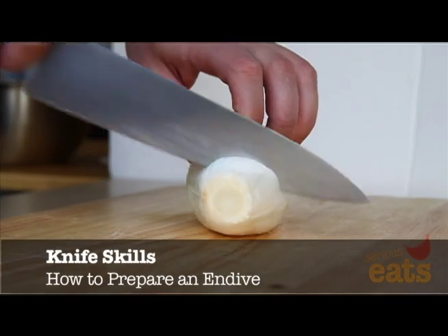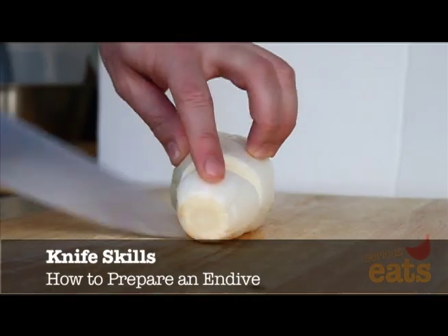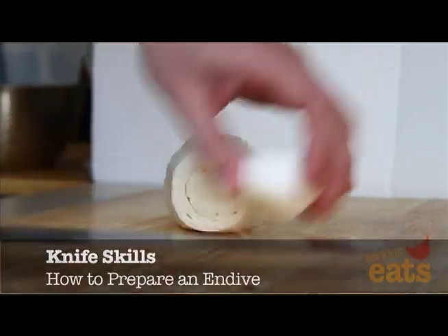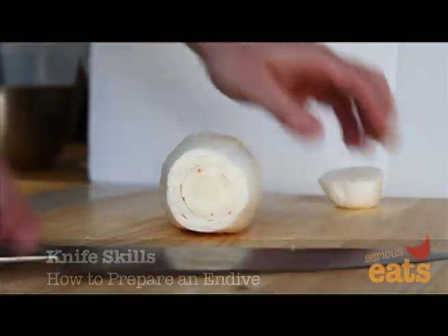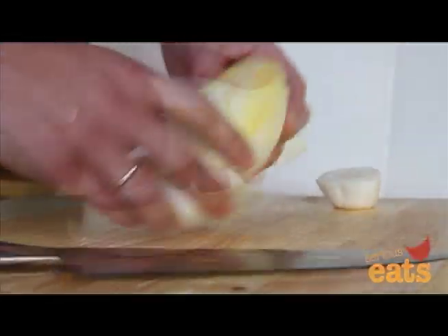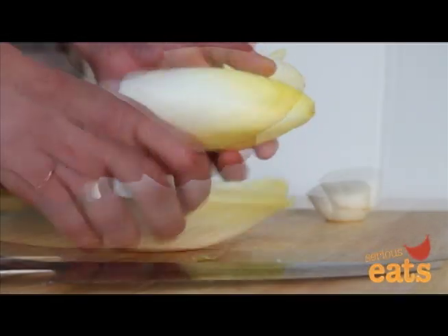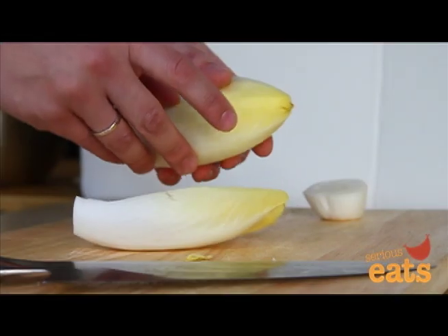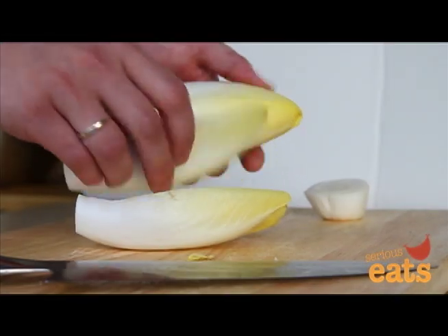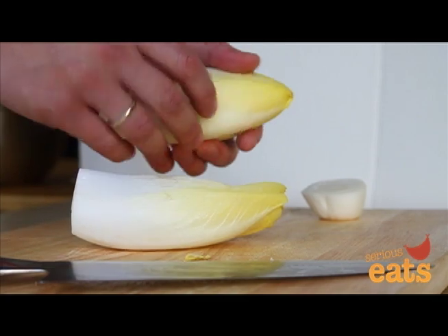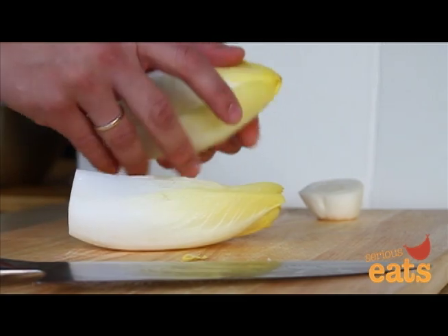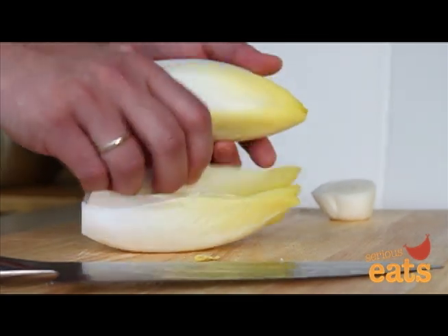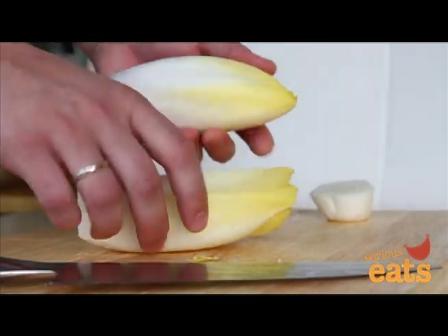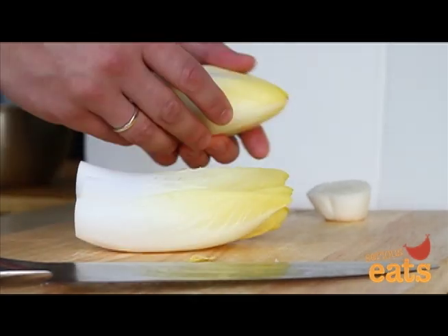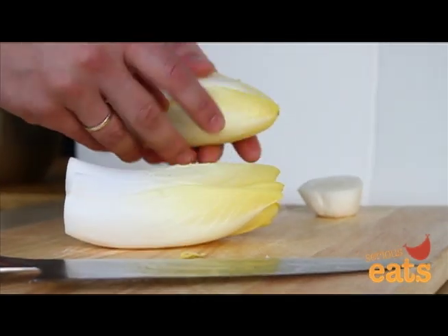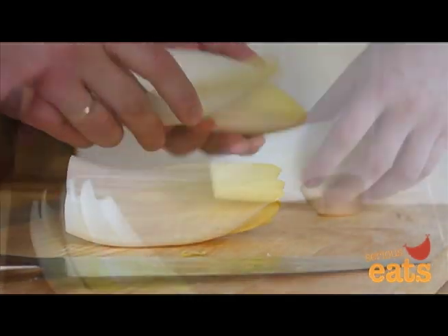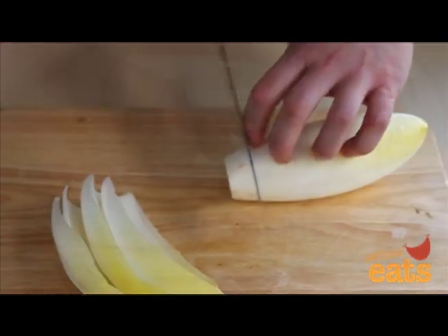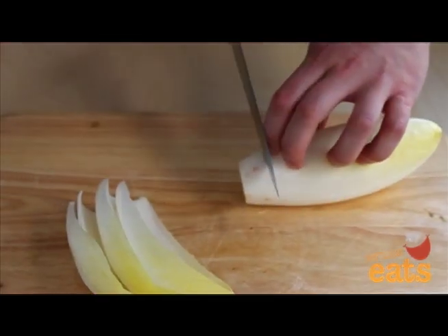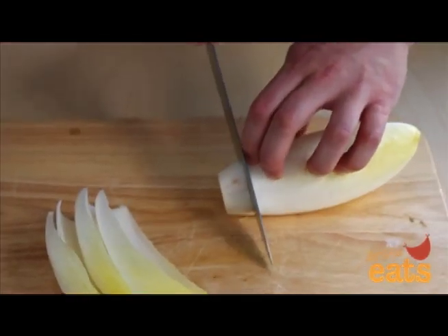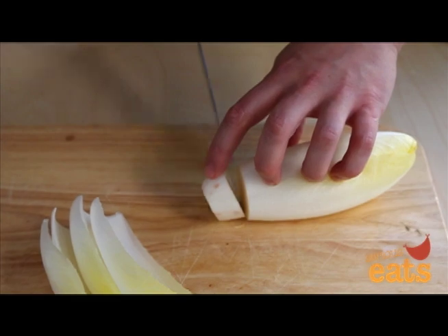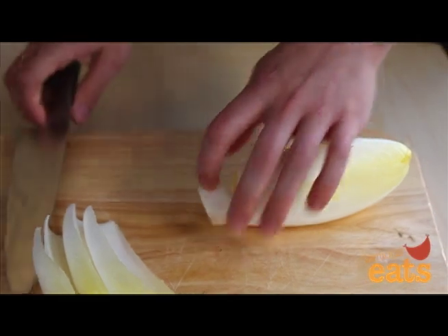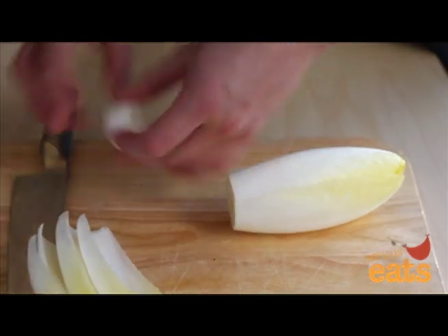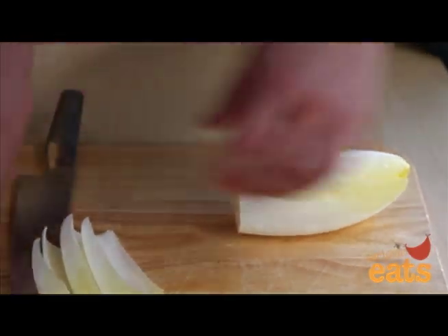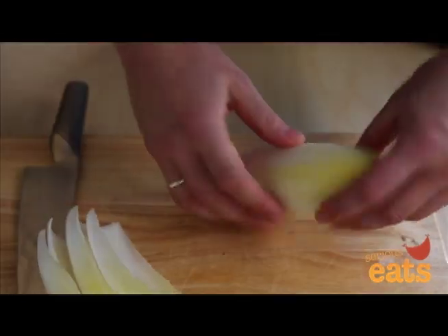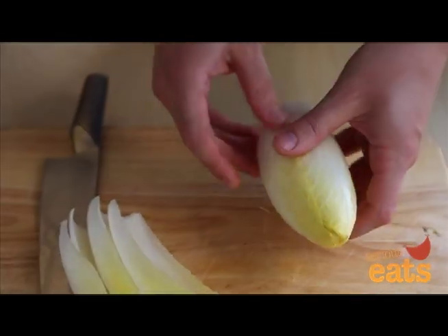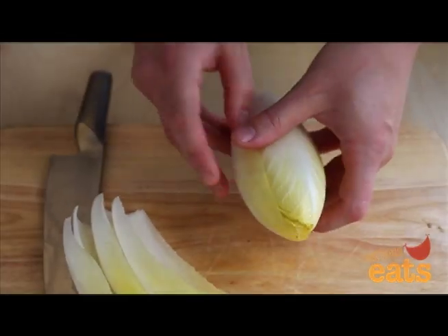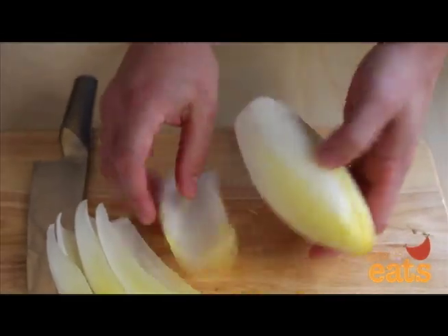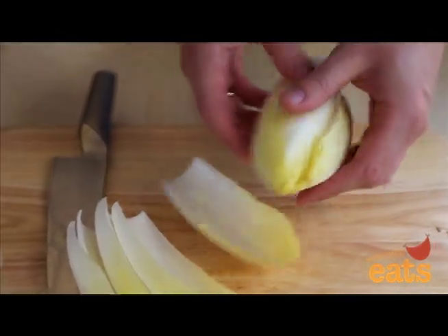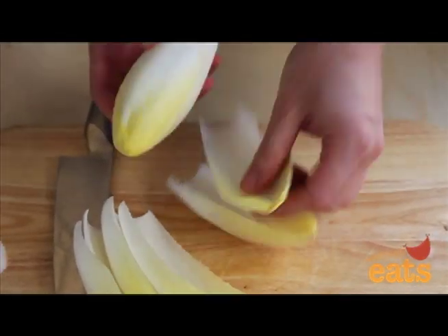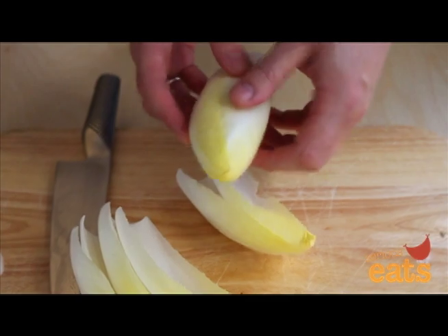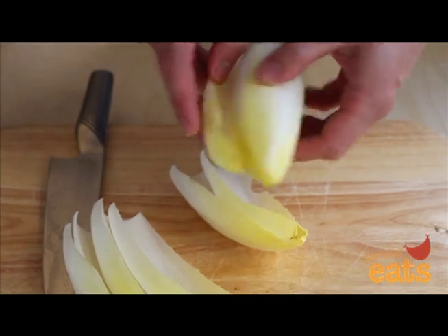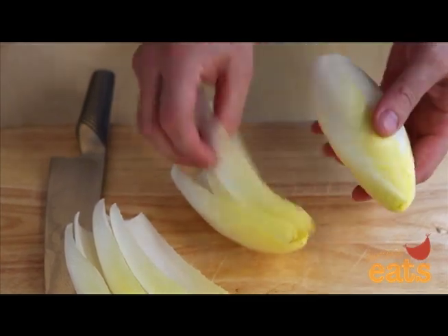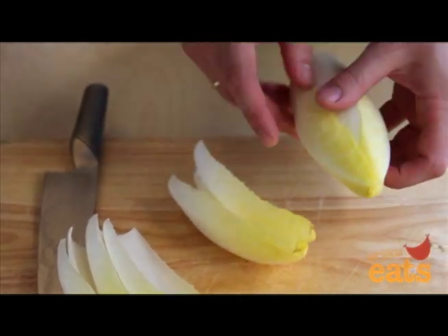To separate the leaves of a Belgian endive, start by trimming off the bottom half inch of the root and discarding it. Gently separate the loosened leaves by prying them off of the core. As you get towards the center, trim off more of the bottom to free up more leaves. Continue trimming and peeling until all the leaves are removed.